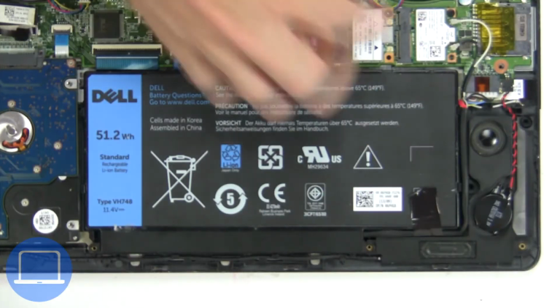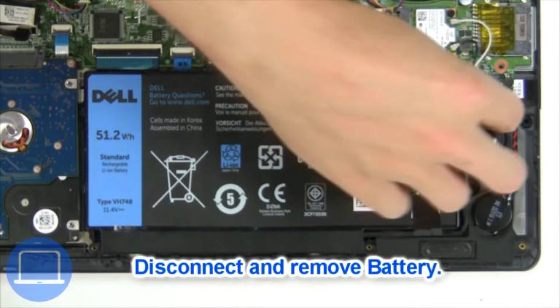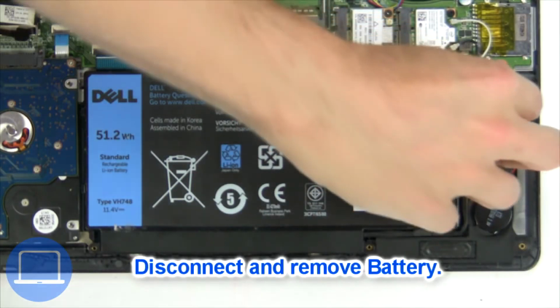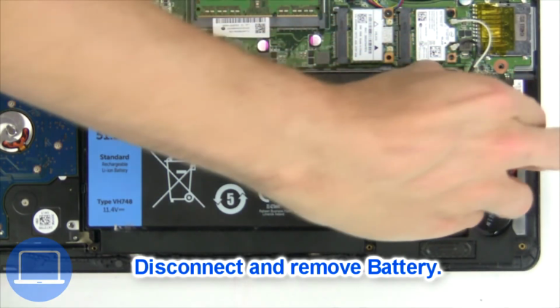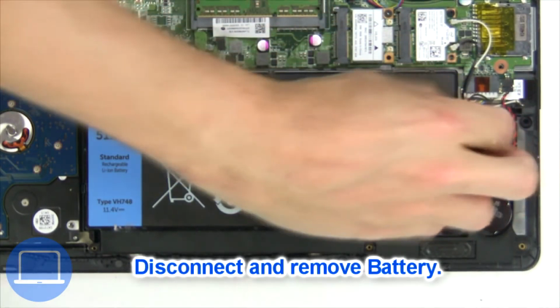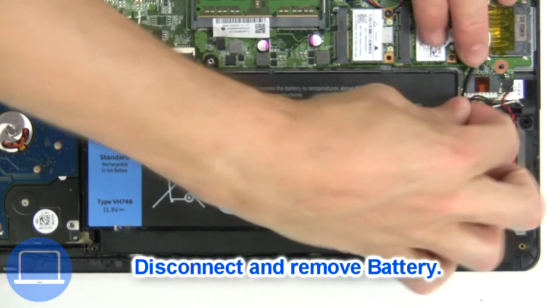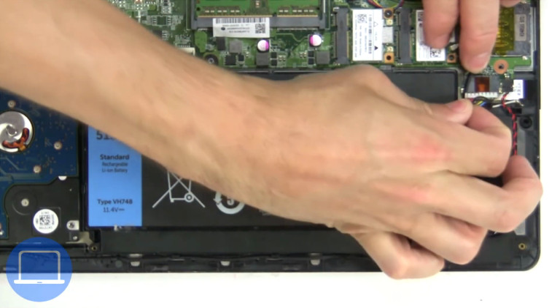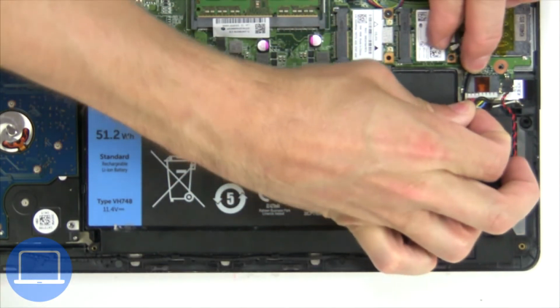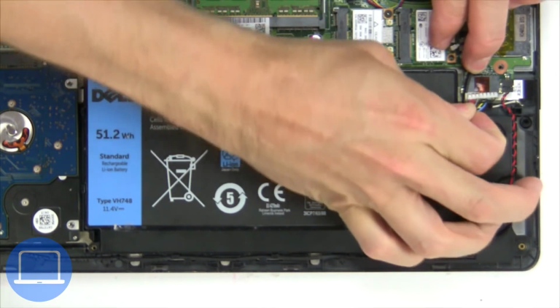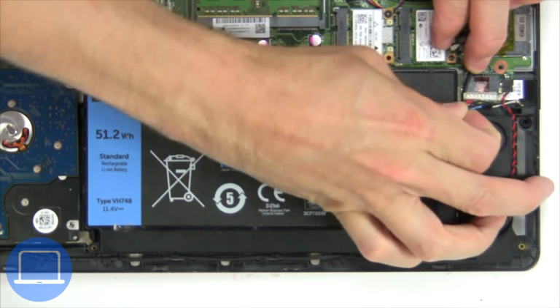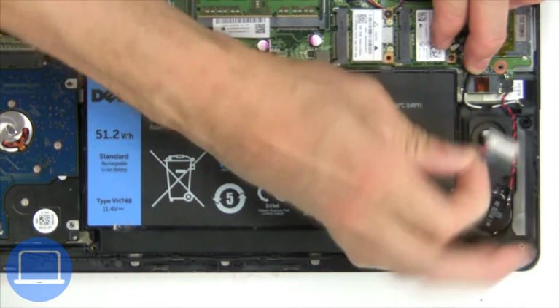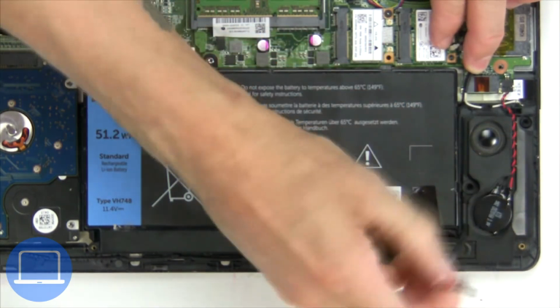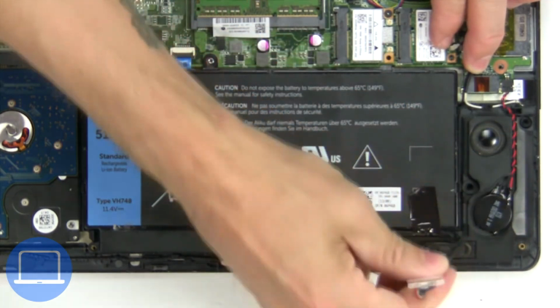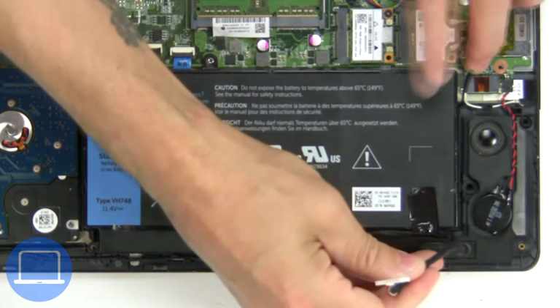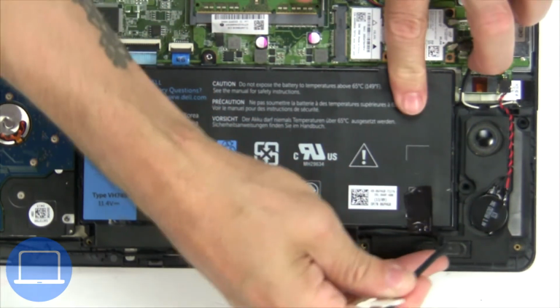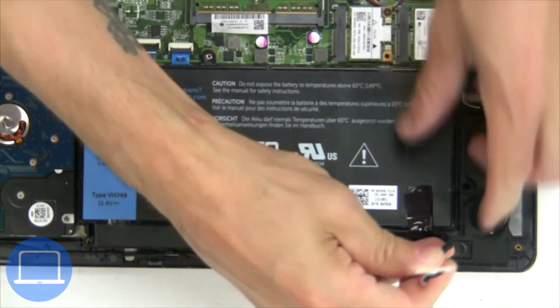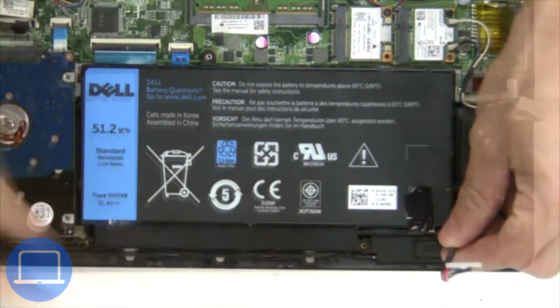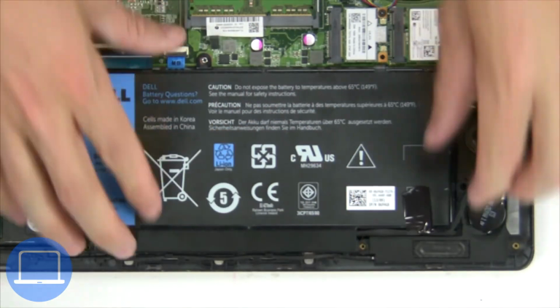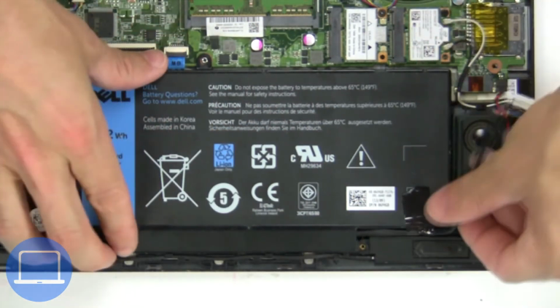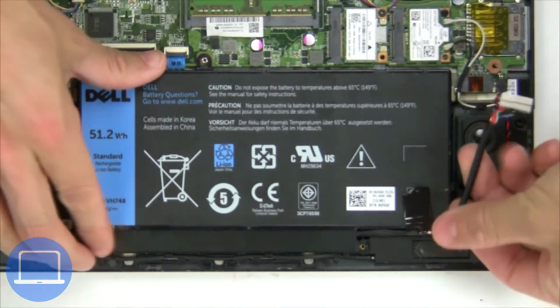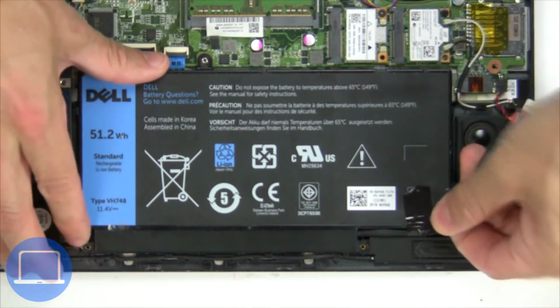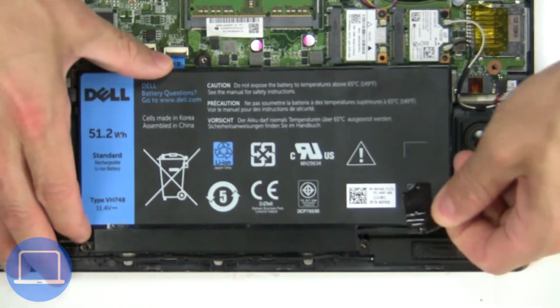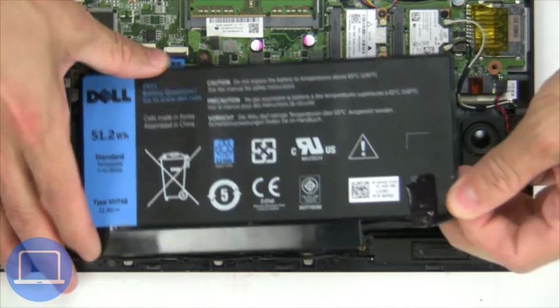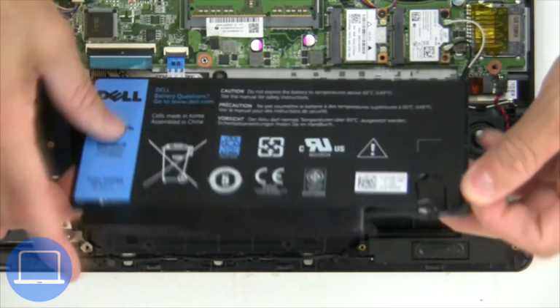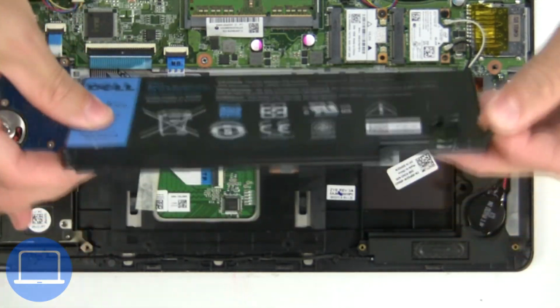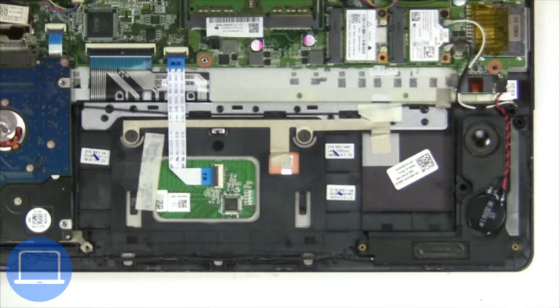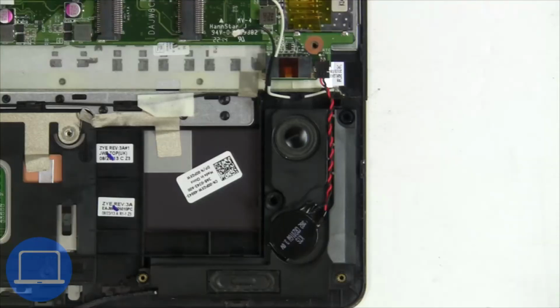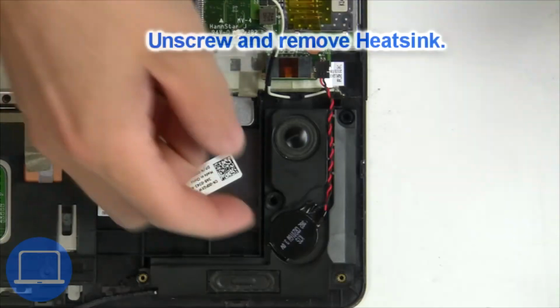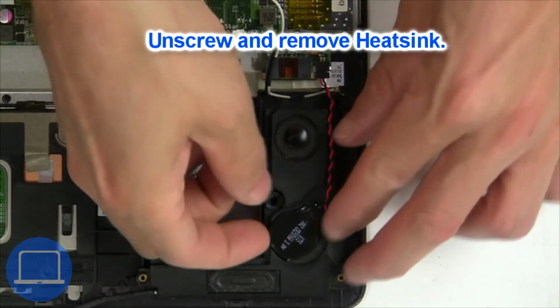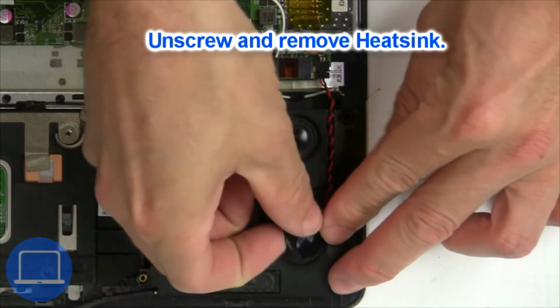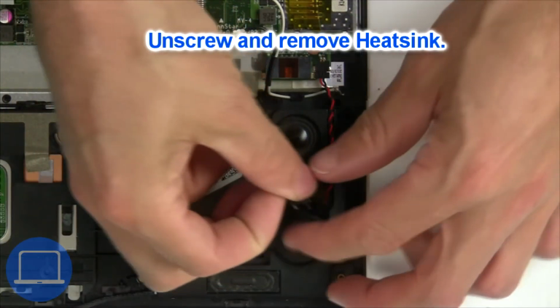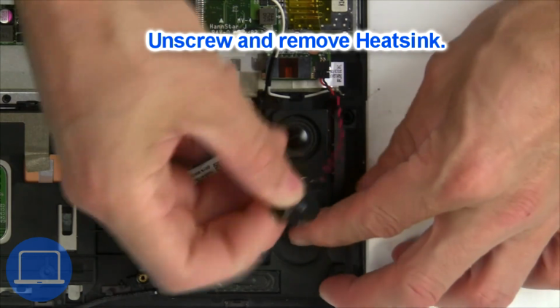Now unscrew and disconnect the battery. Next, disconnect the CMOS battery.